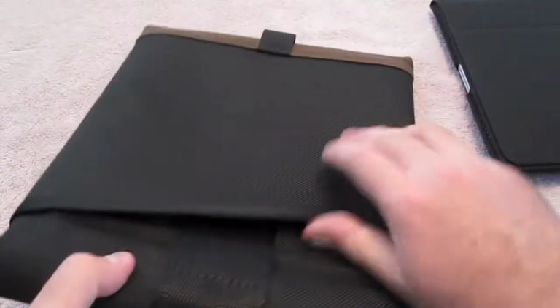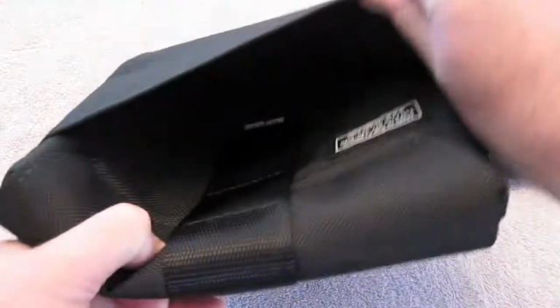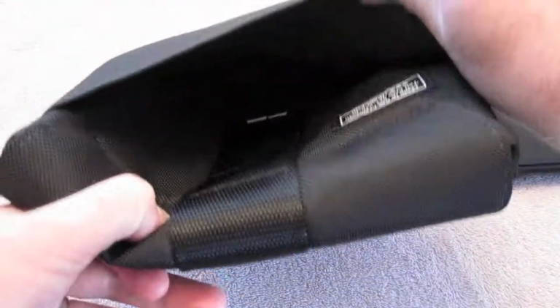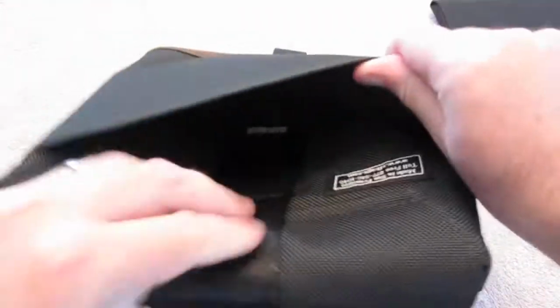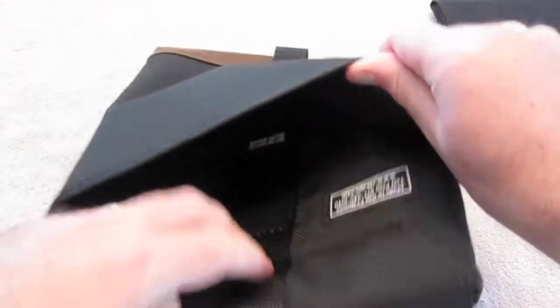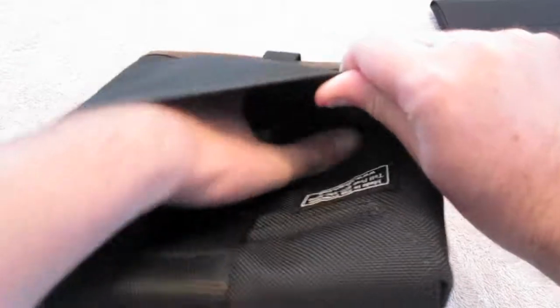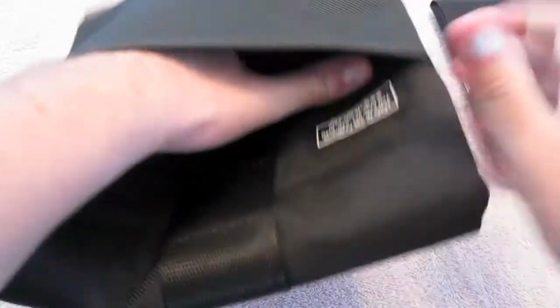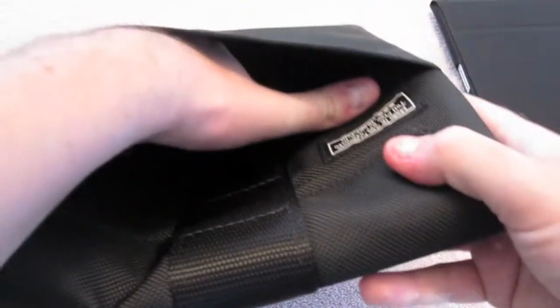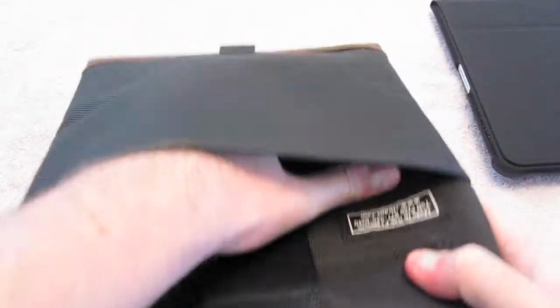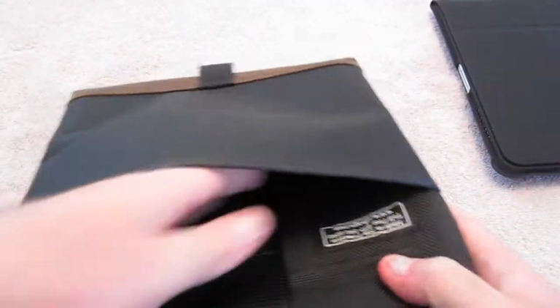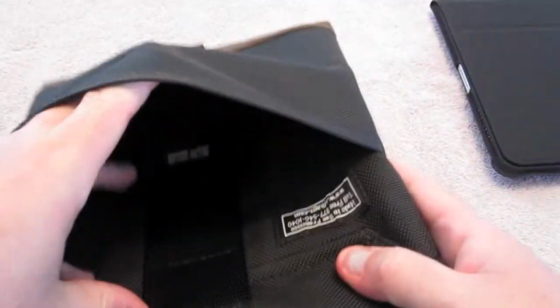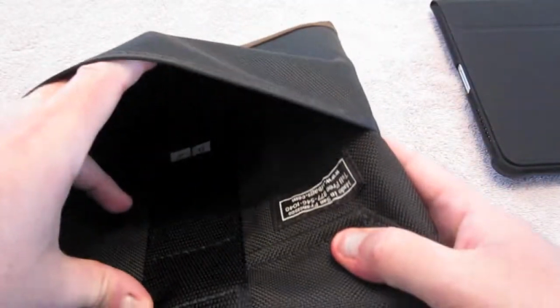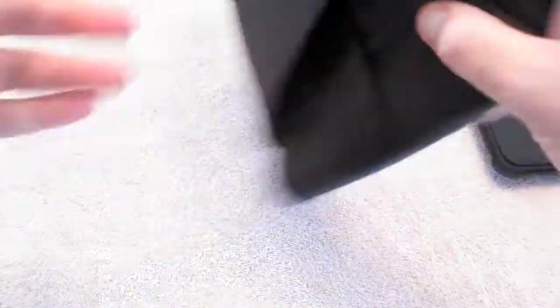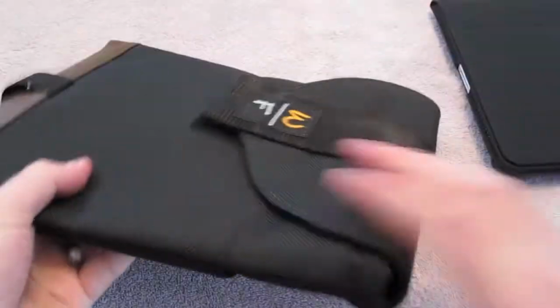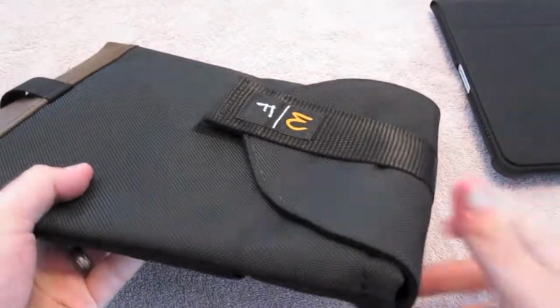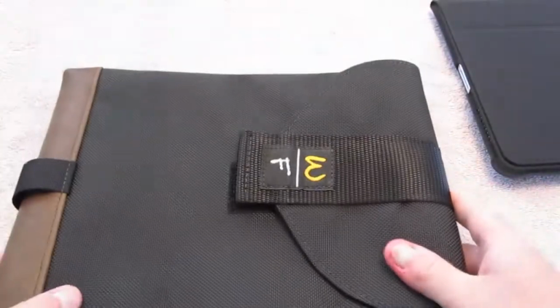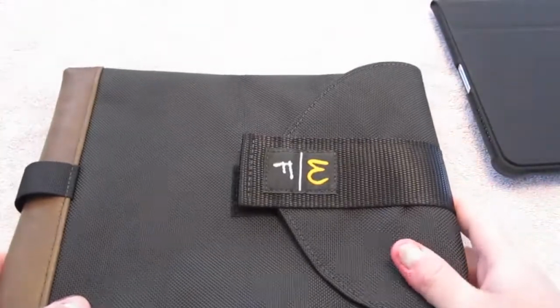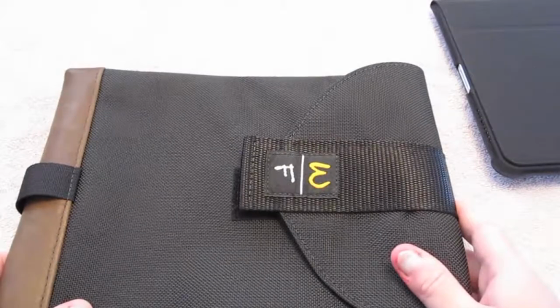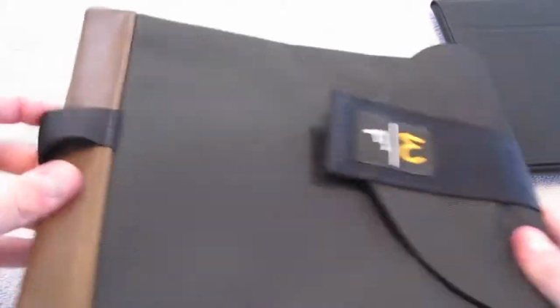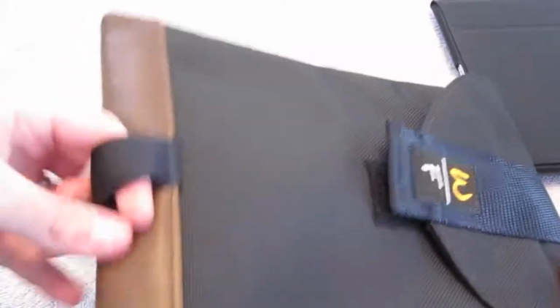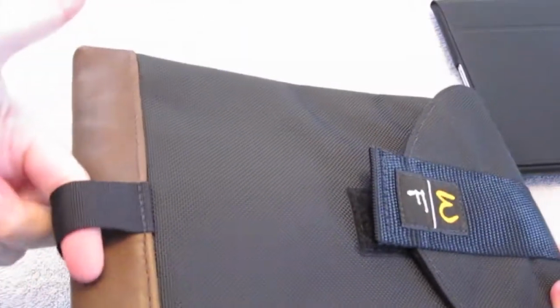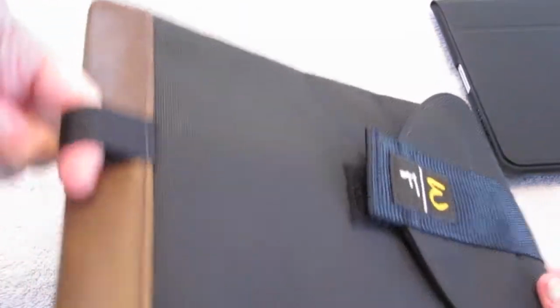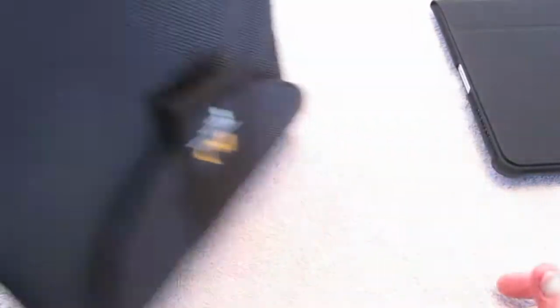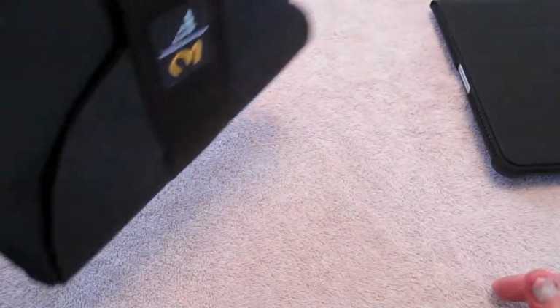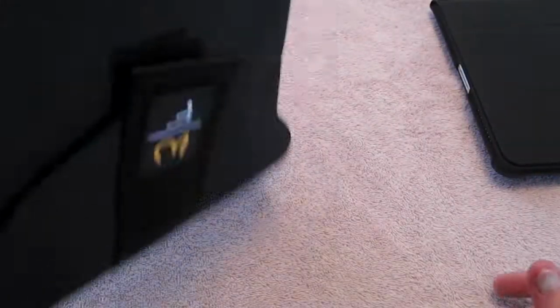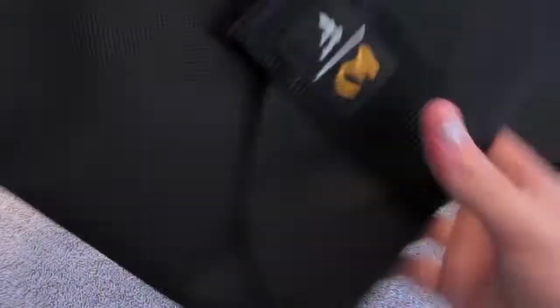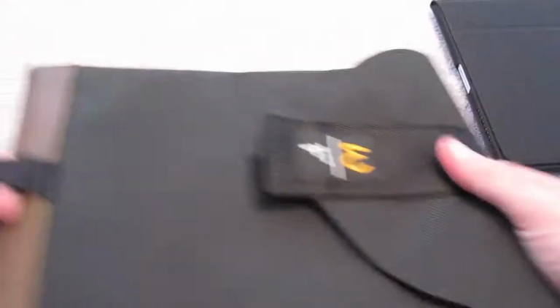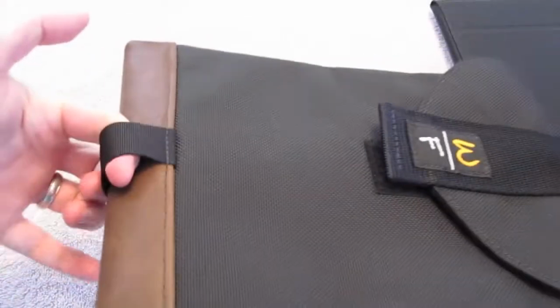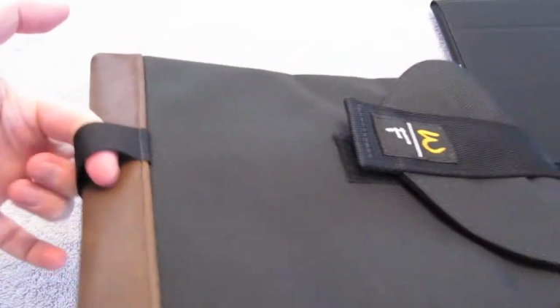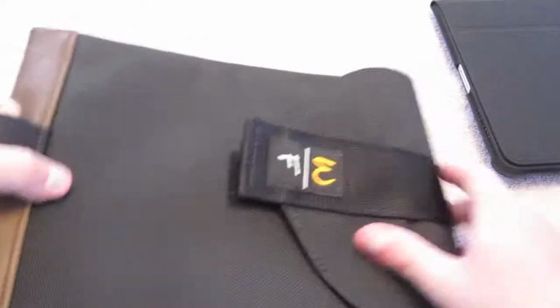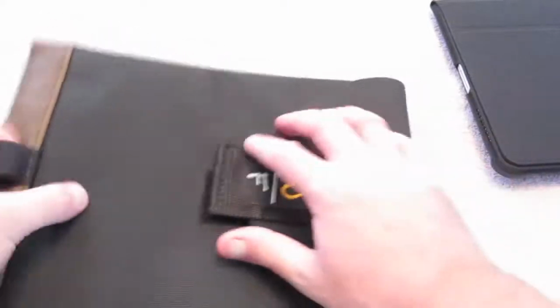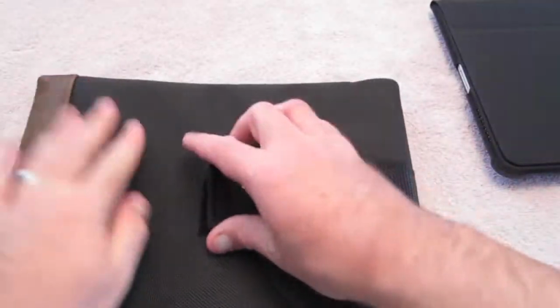There's another pocket you can fill up with whatever you like — a battery charger, cable, anything. And there's a loop down here so you can give it a shake and the iPad will come right out.